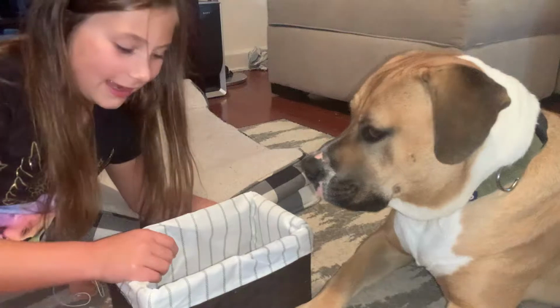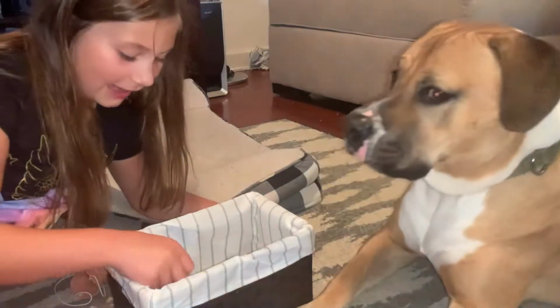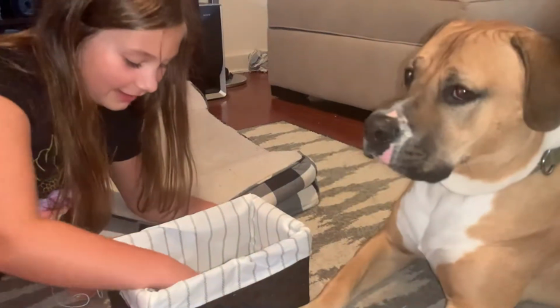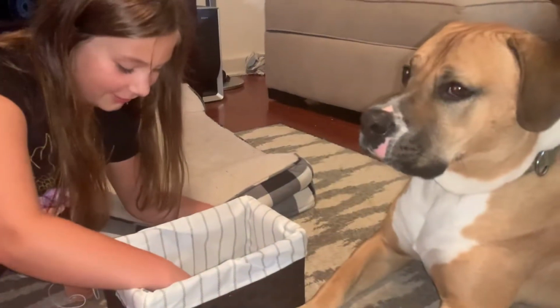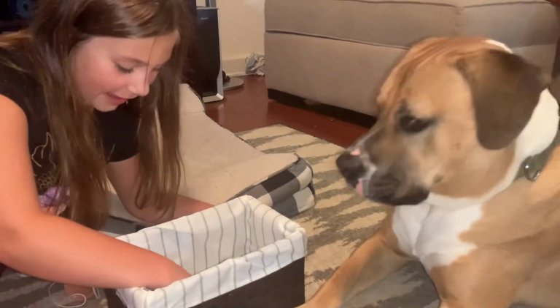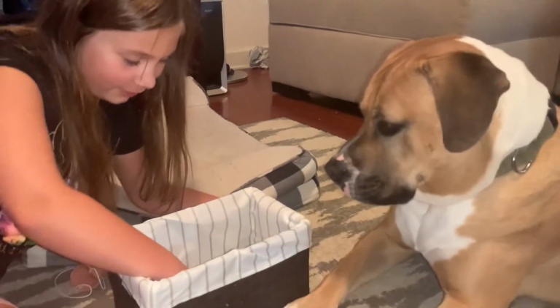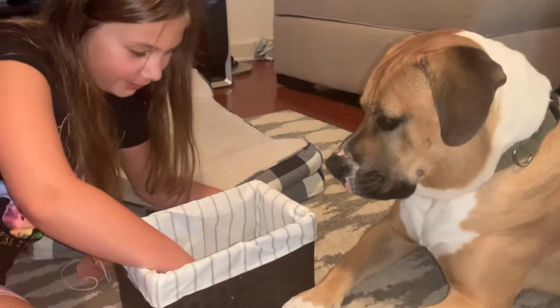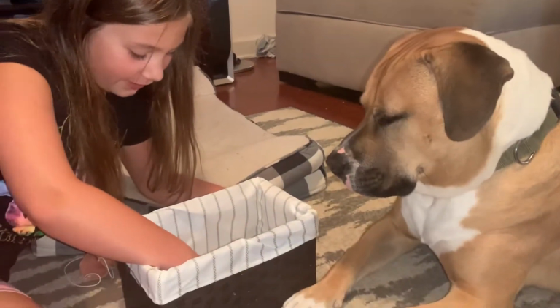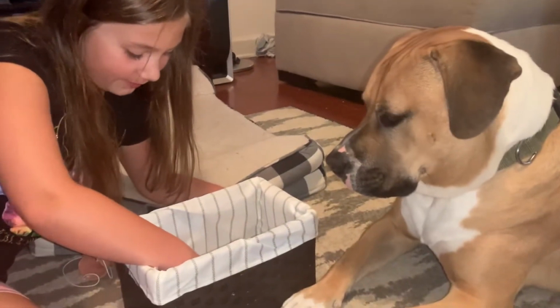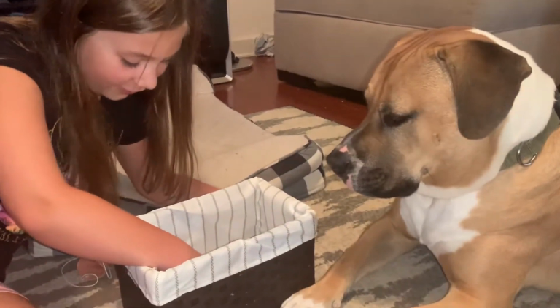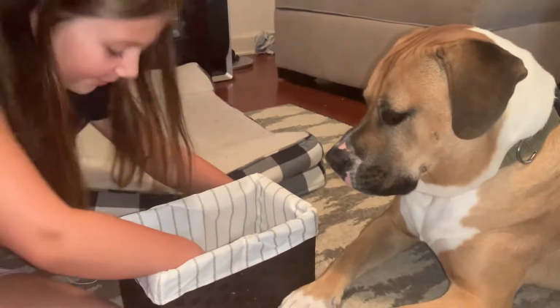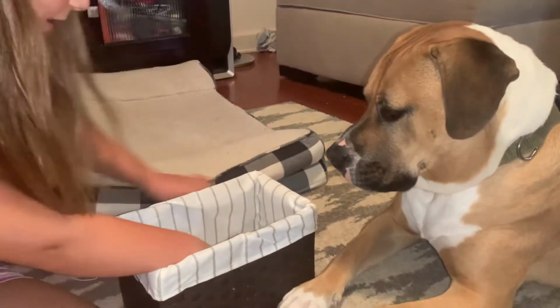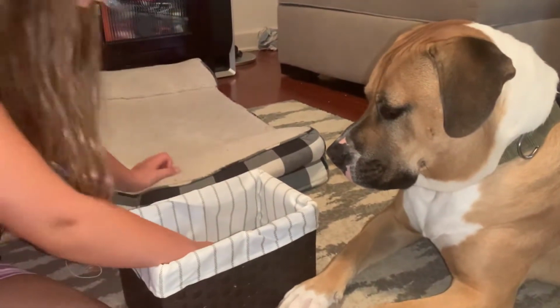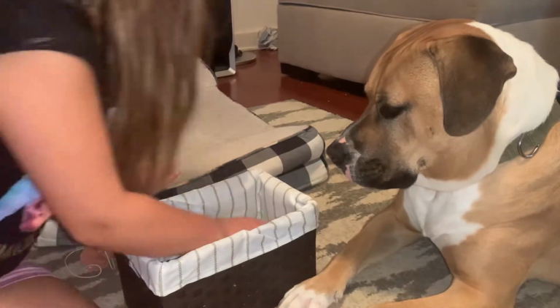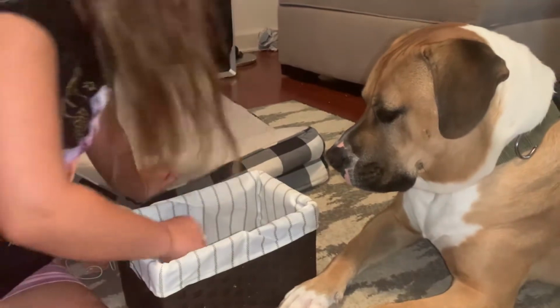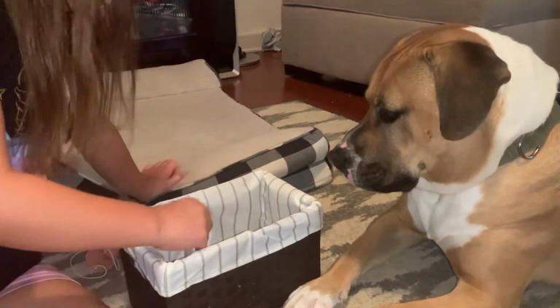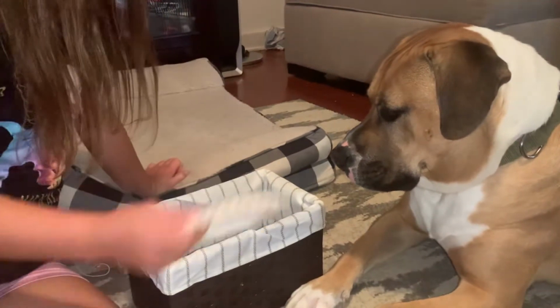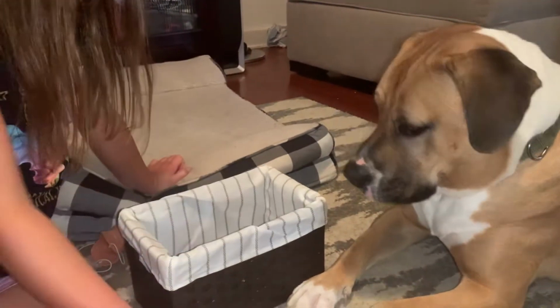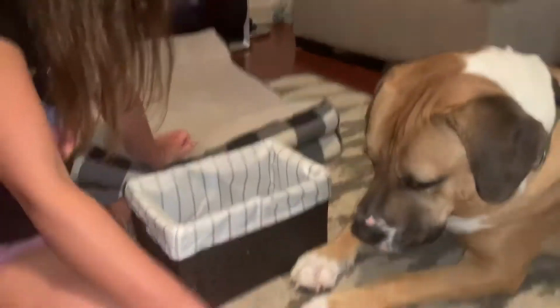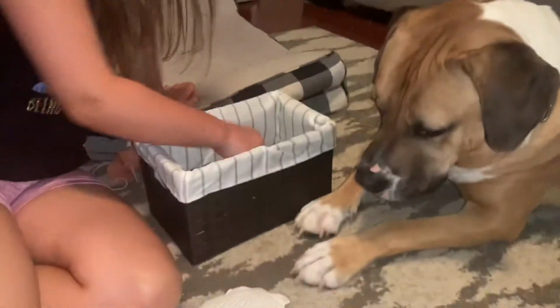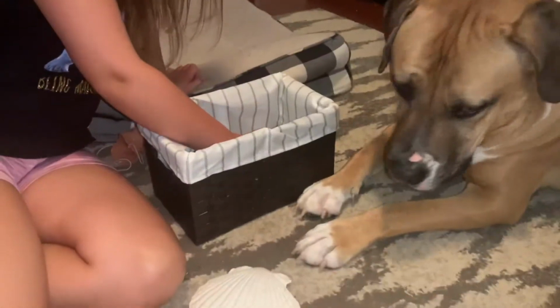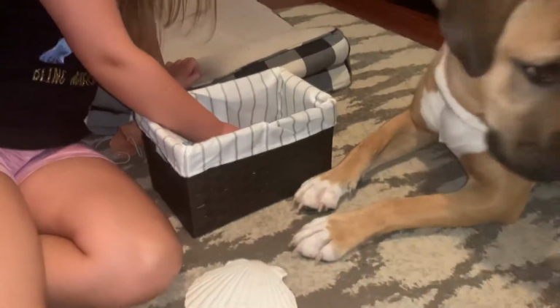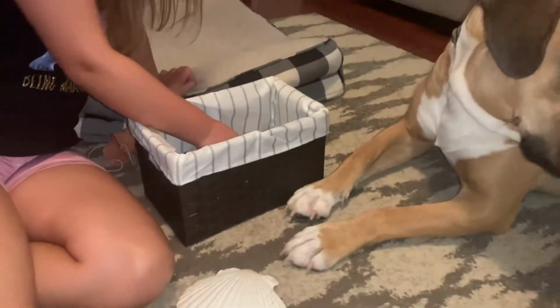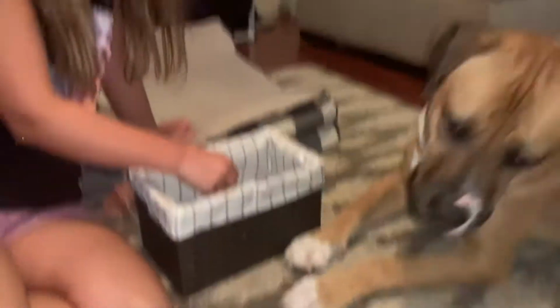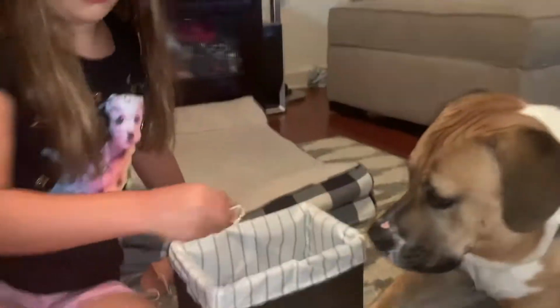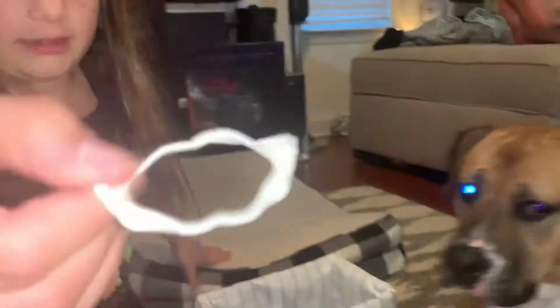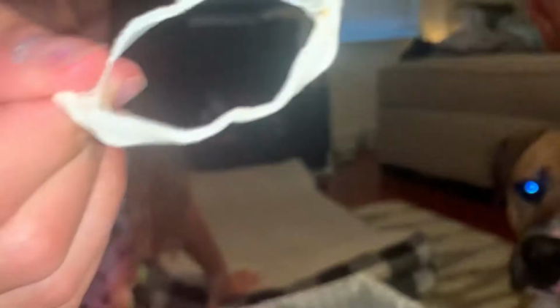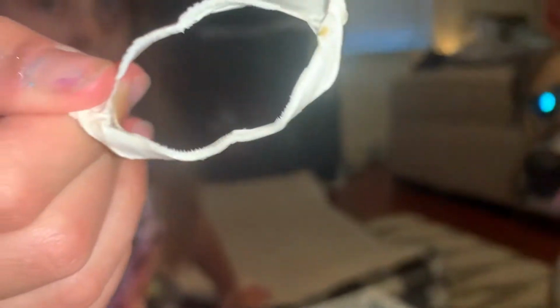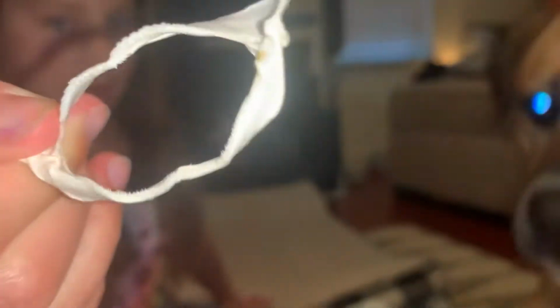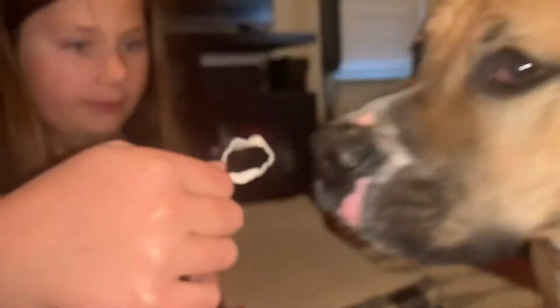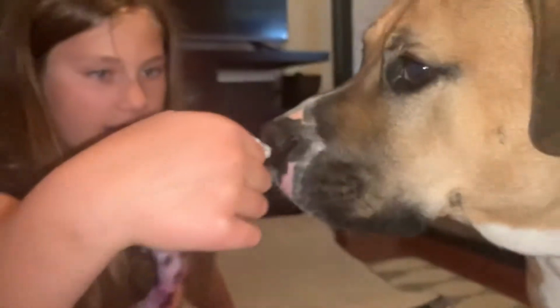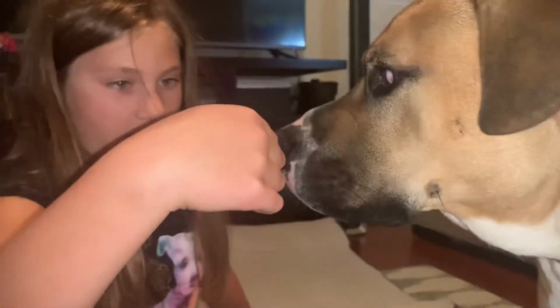Hi guys, so today I'm going to be showing my dog some seashells. I tried this before and he really likes the tiny shark mouths. These are them. I got them at a sea shop.